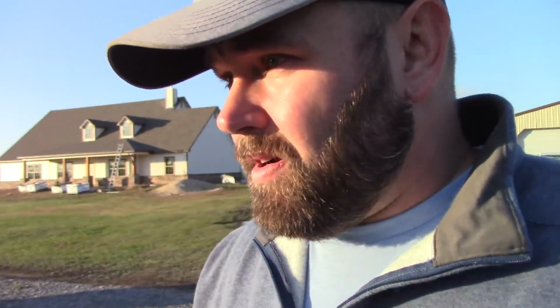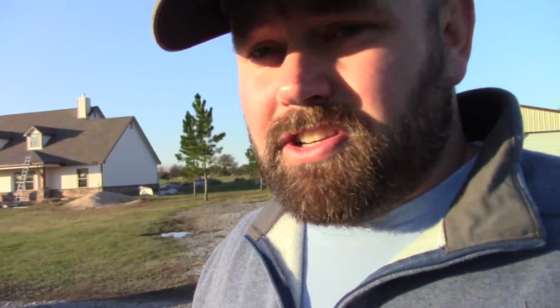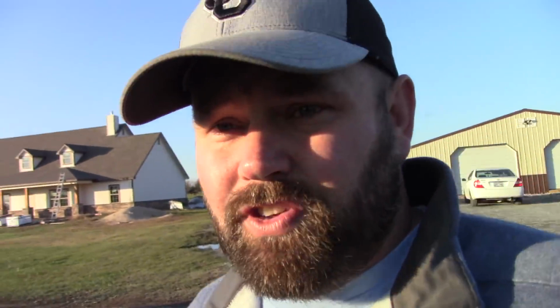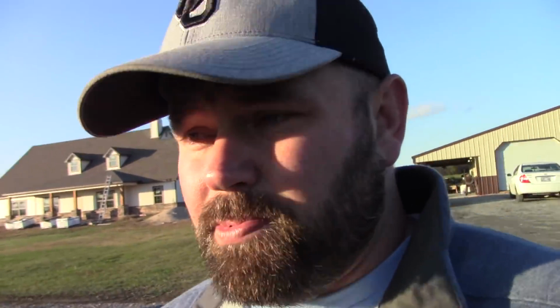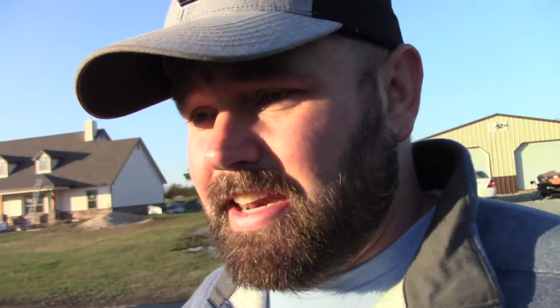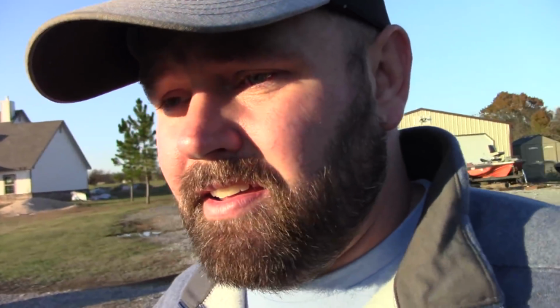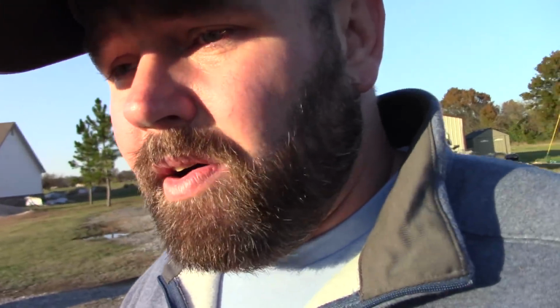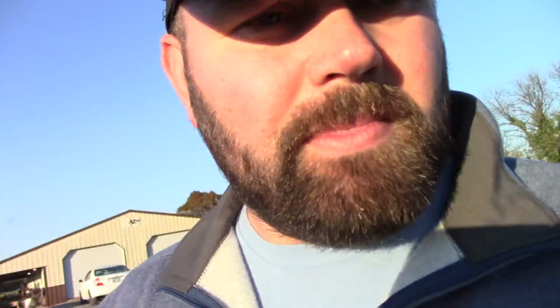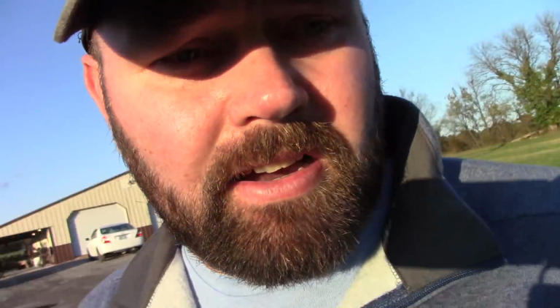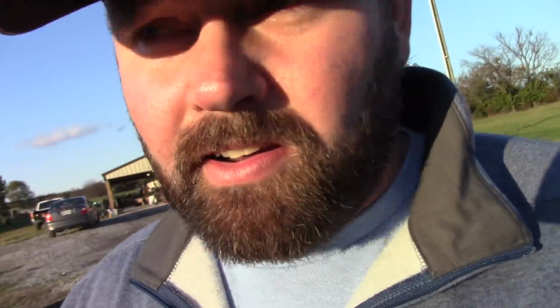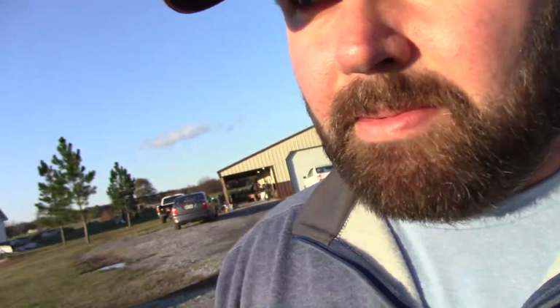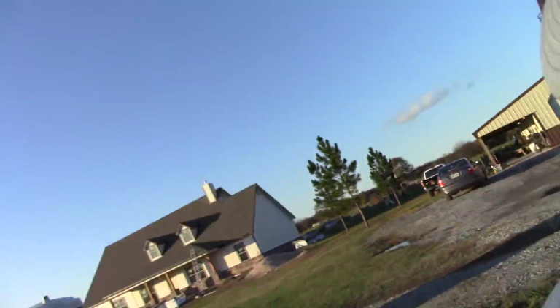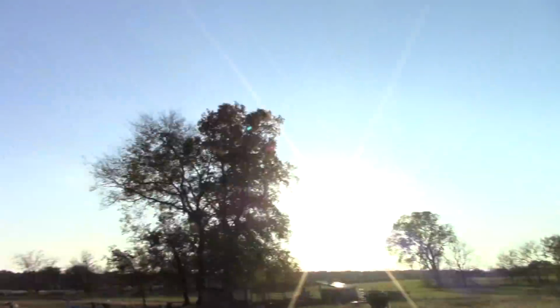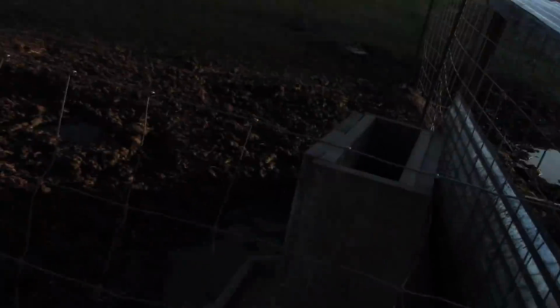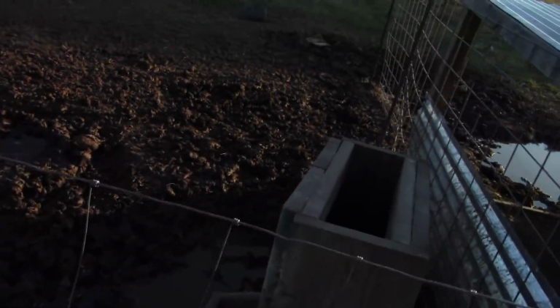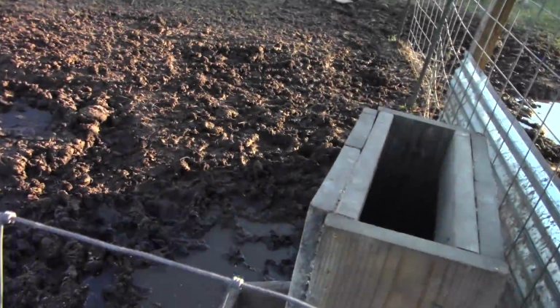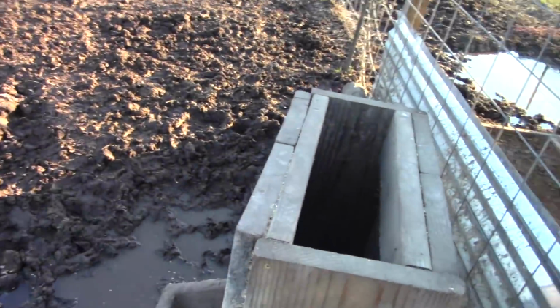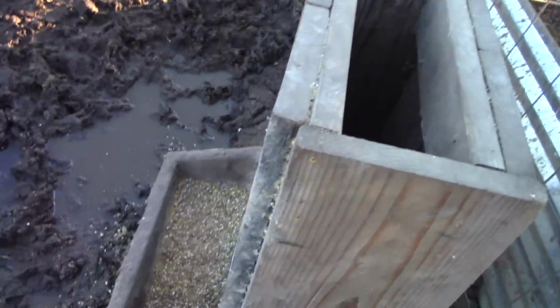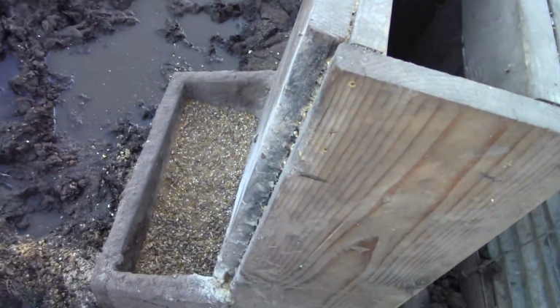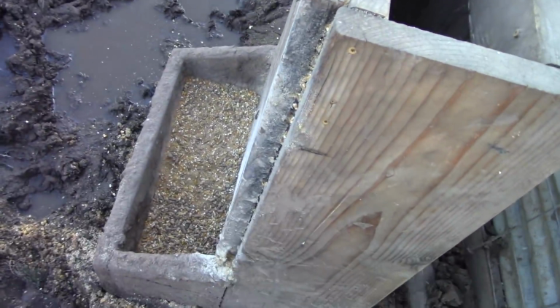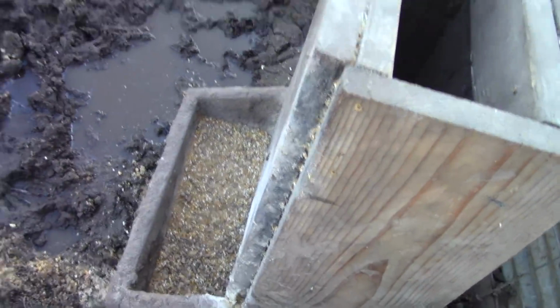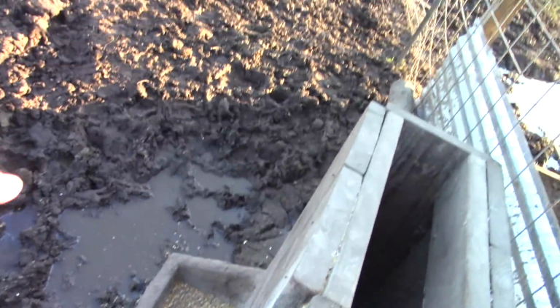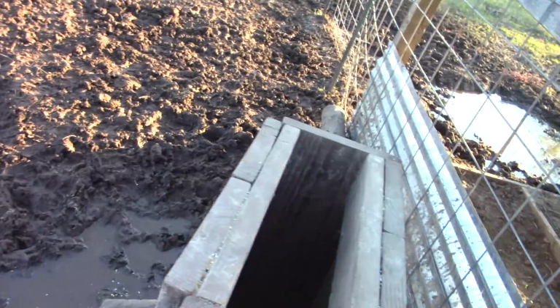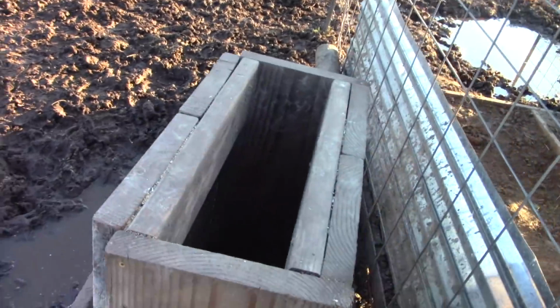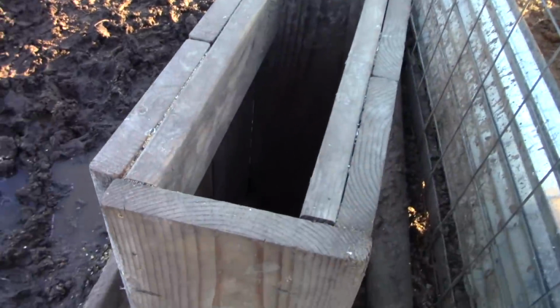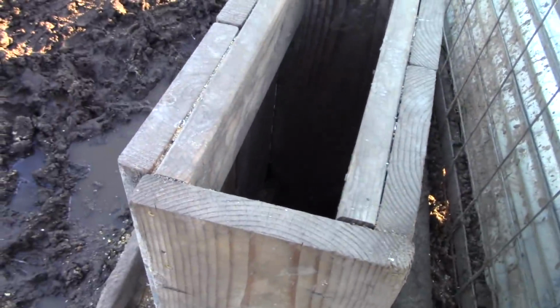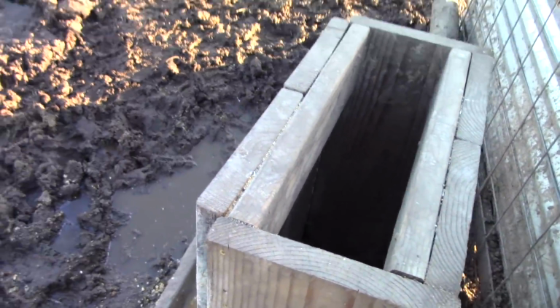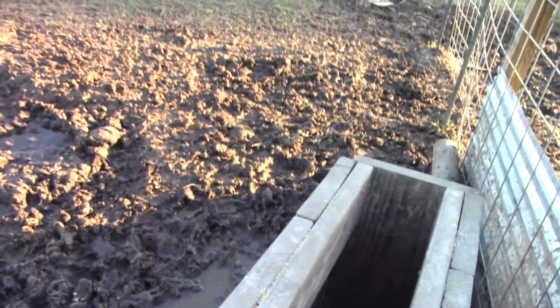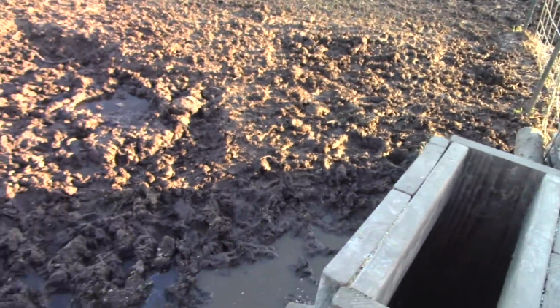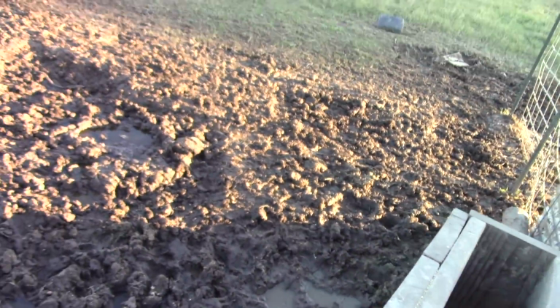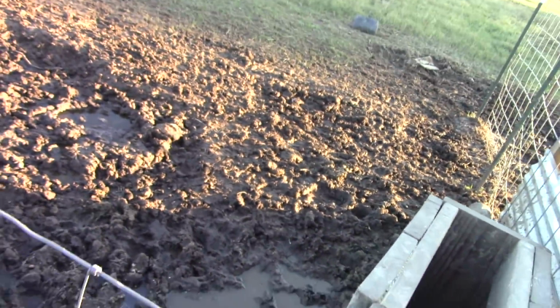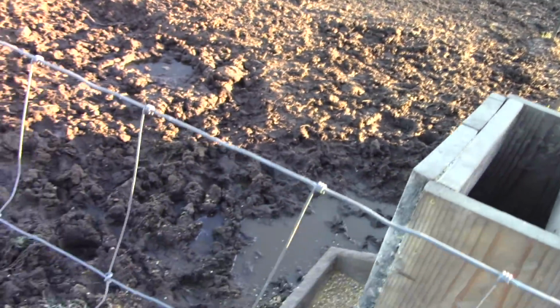I'm going to give Jesse a few scoops of feed. He's still got some in there — it's still wet in here. I'm going to have to move this feeder out of the way so he ain't walking around in the mud.